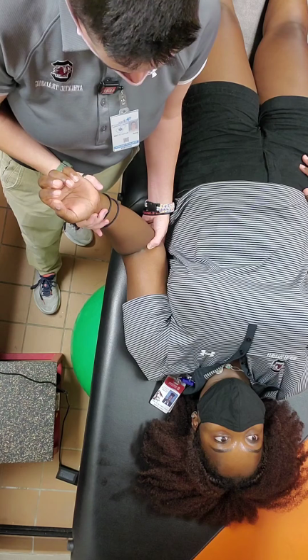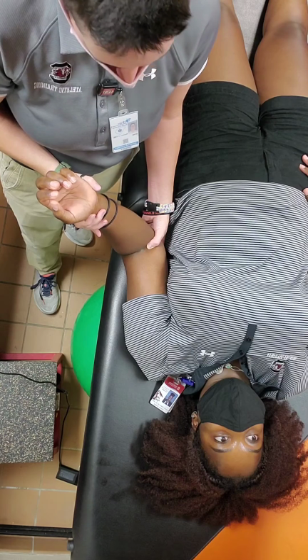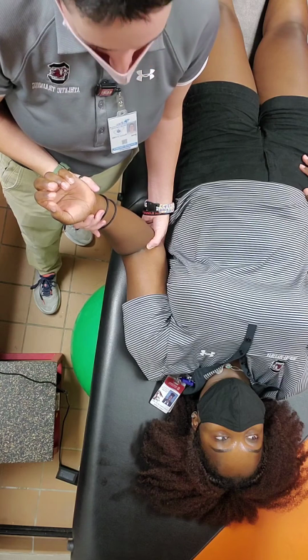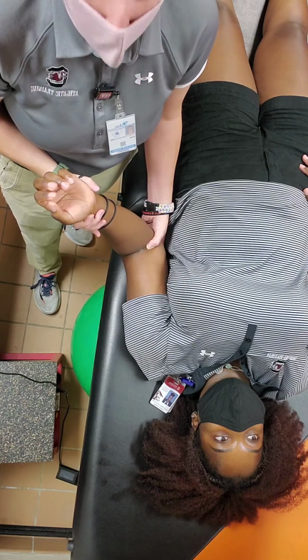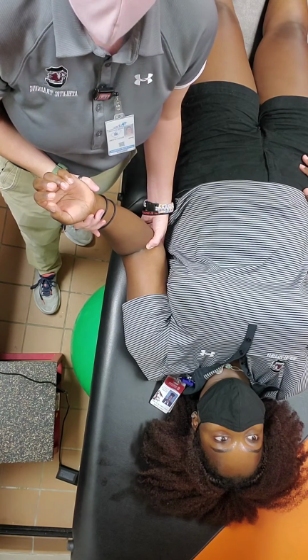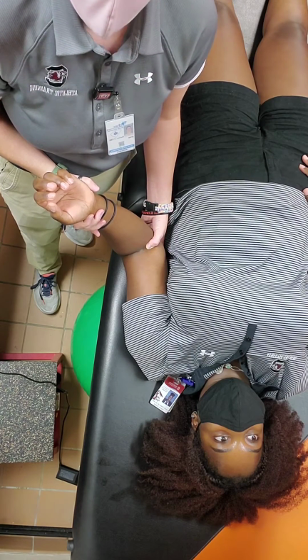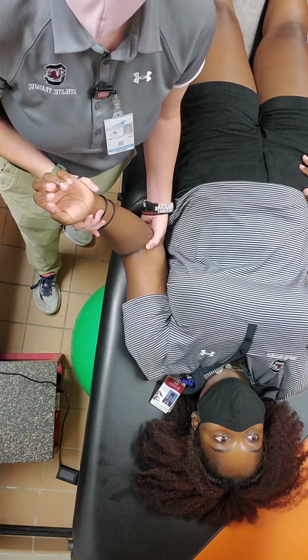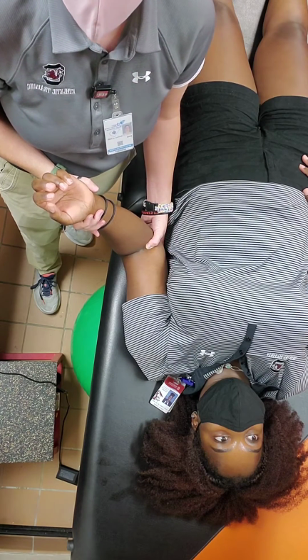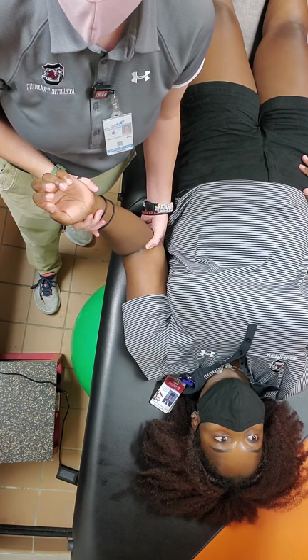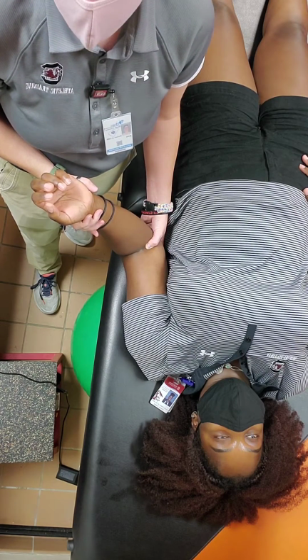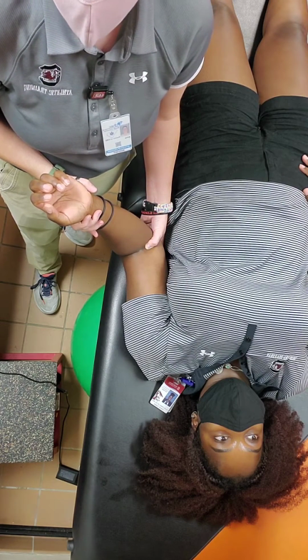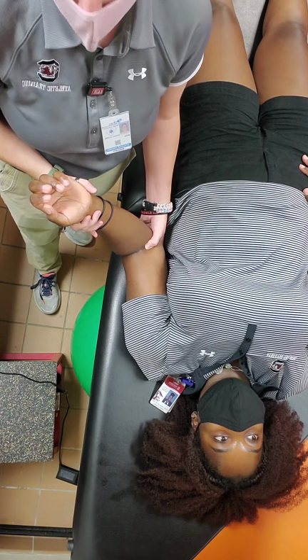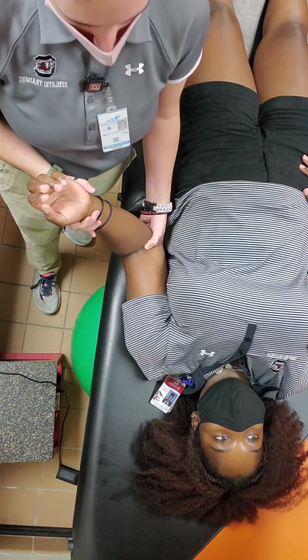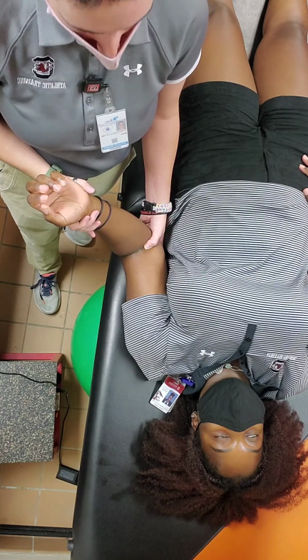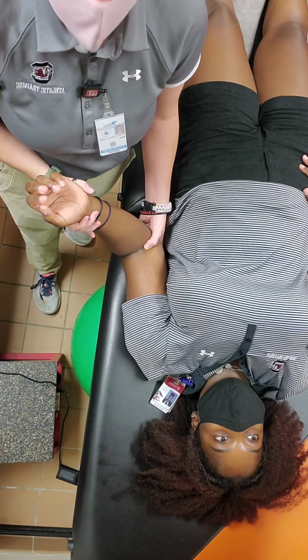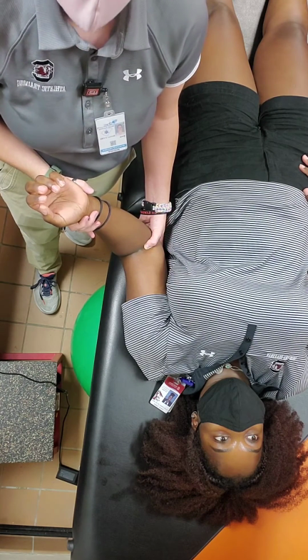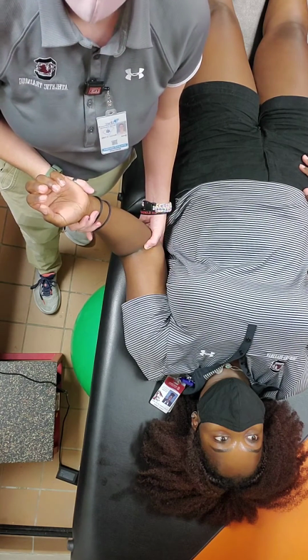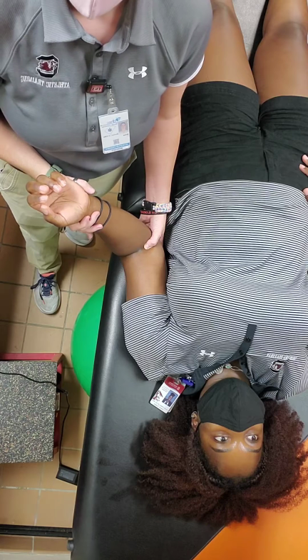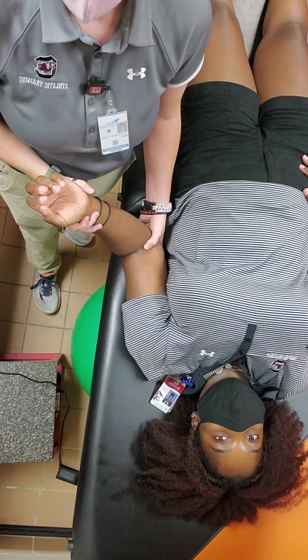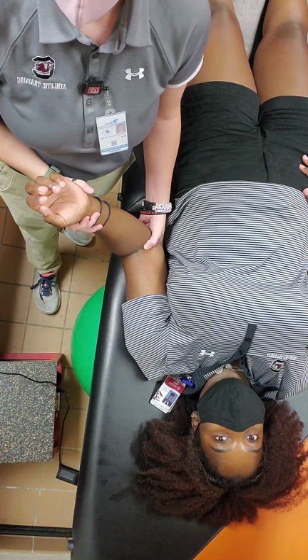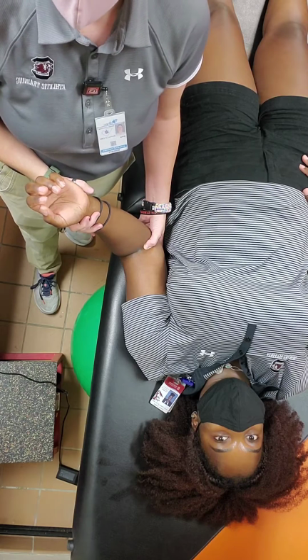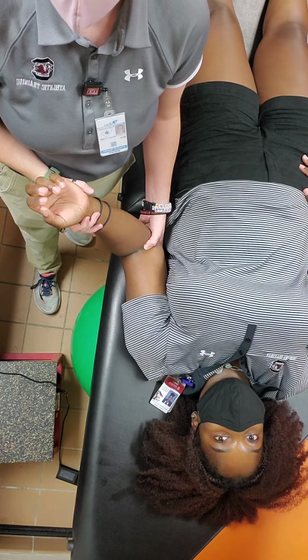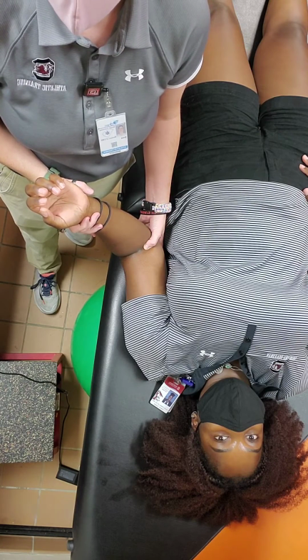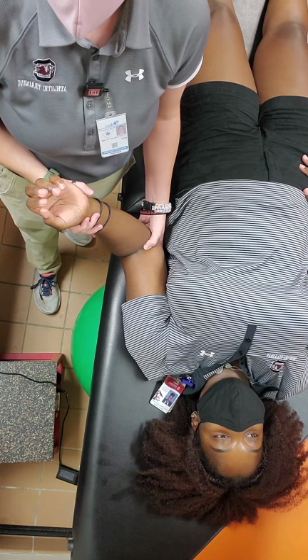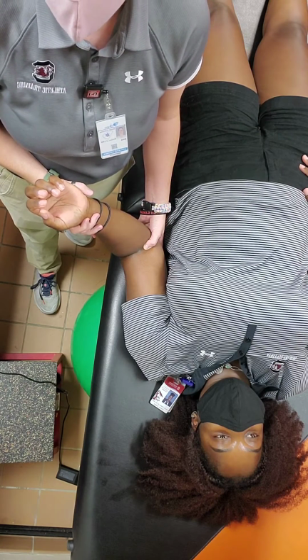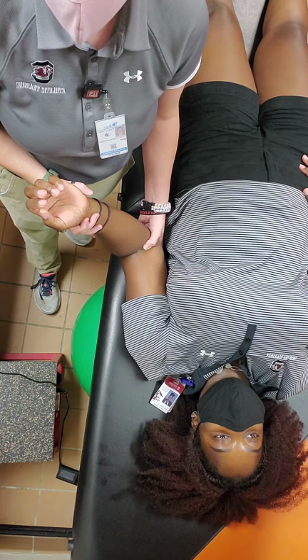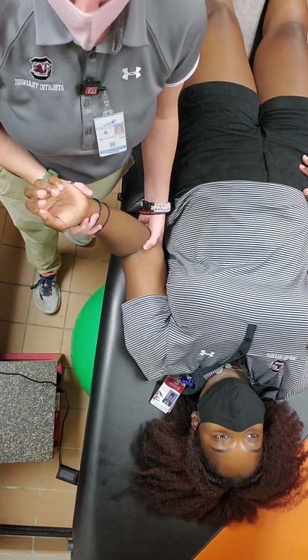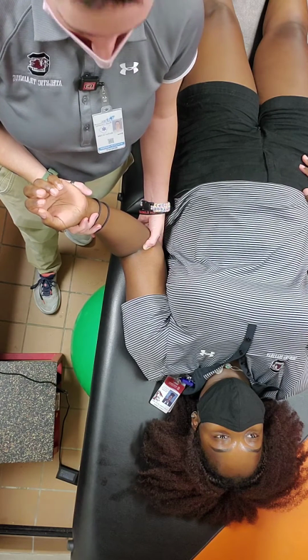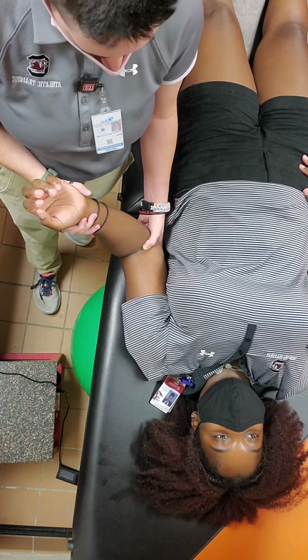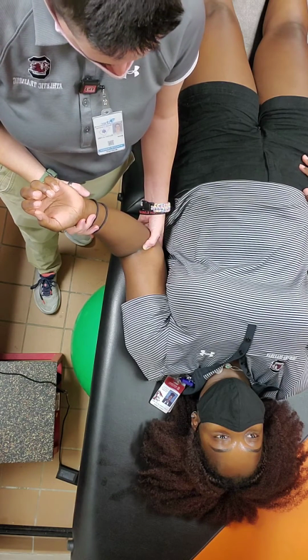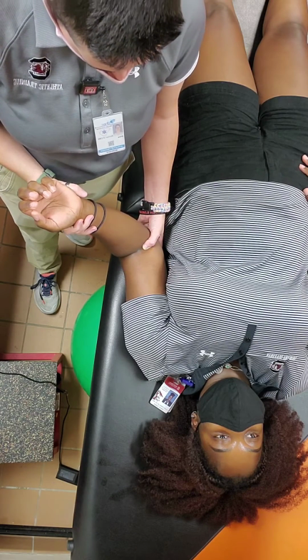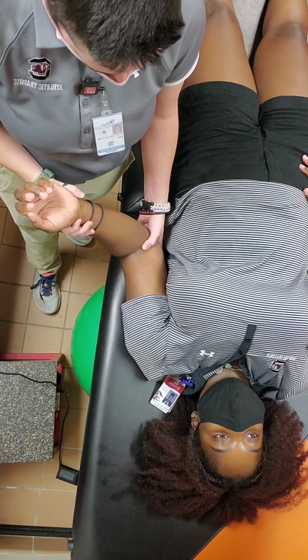If the patient feels extreme discomfort or you start to feel resistance, stop the process to let the muscles adjust and relax, and then continue.